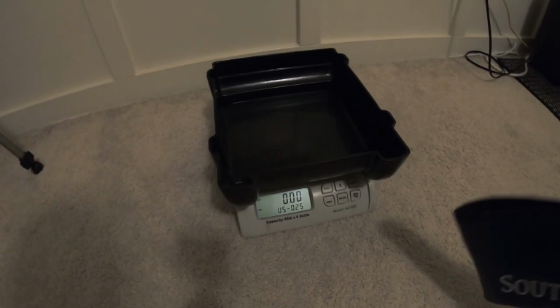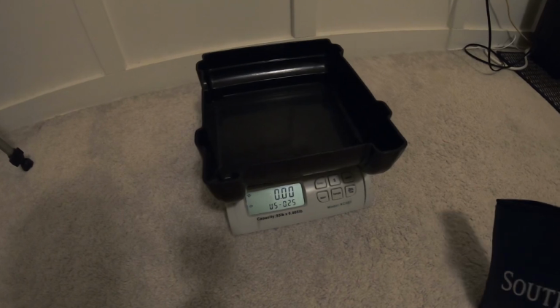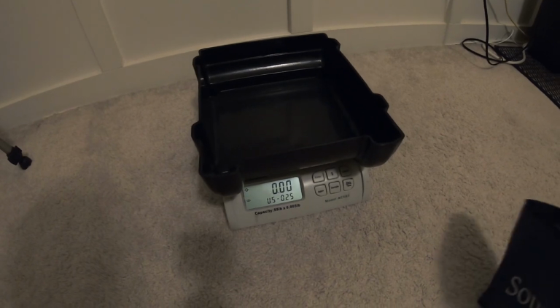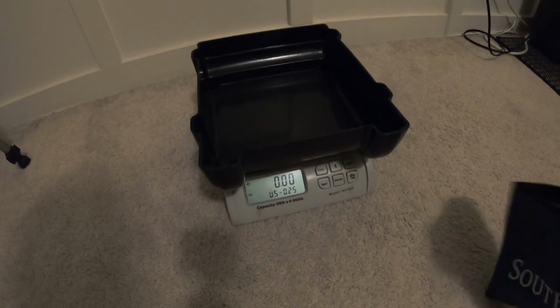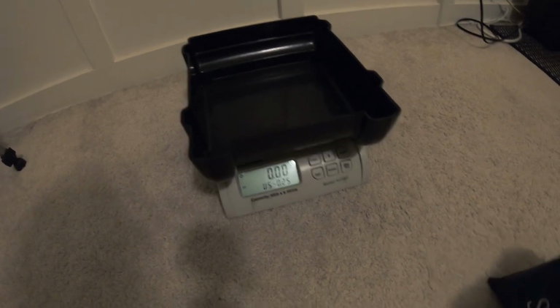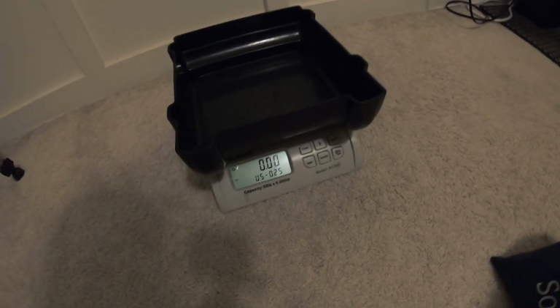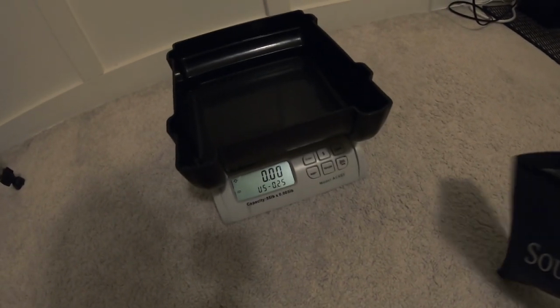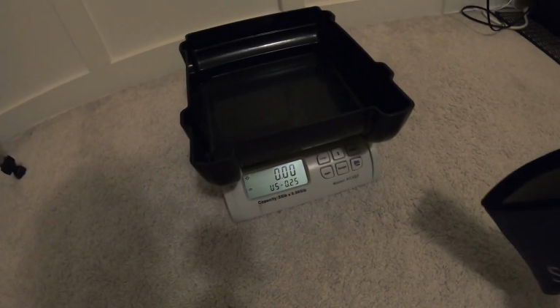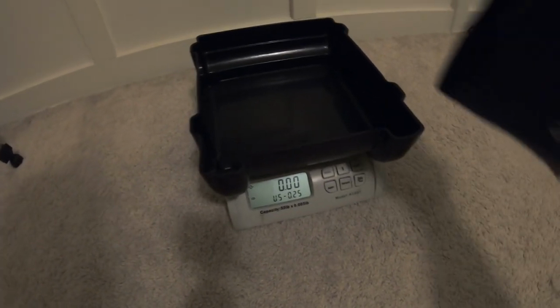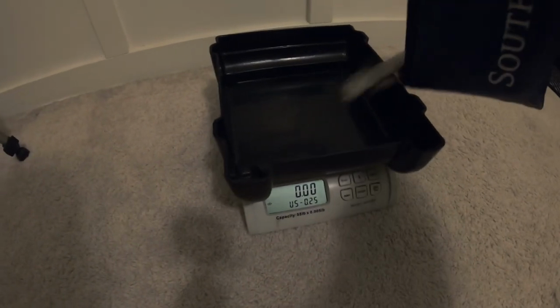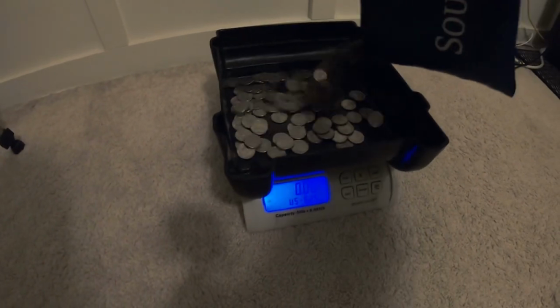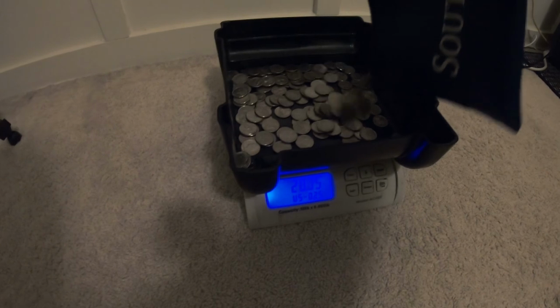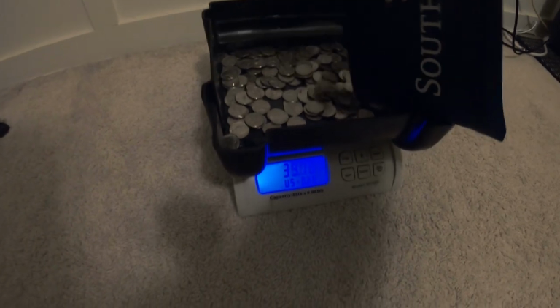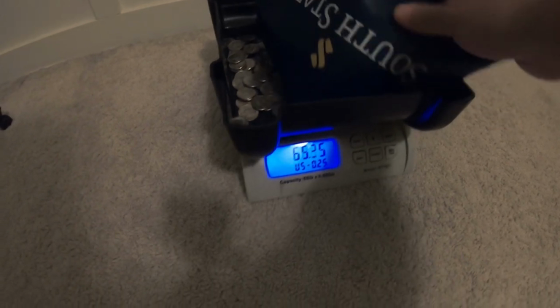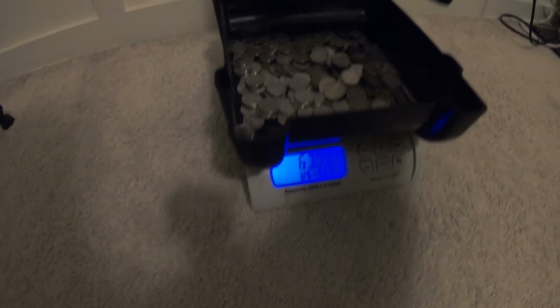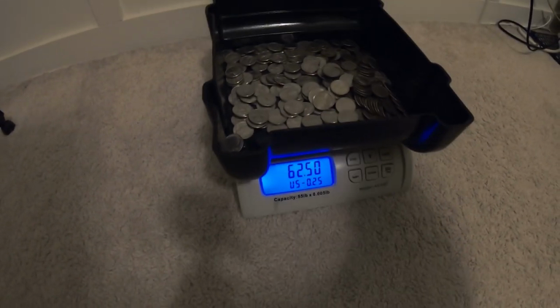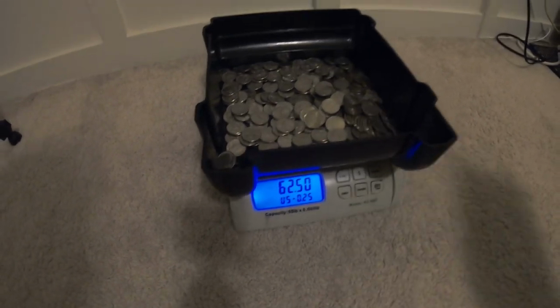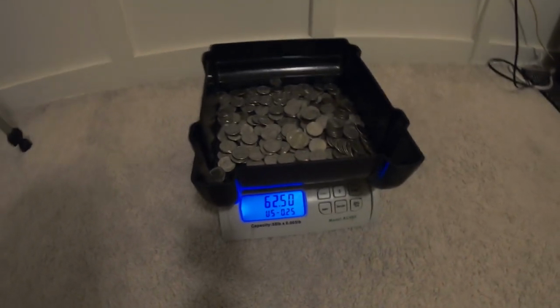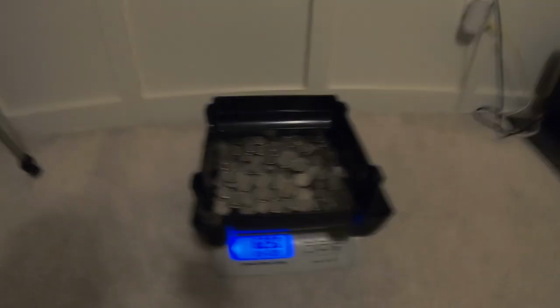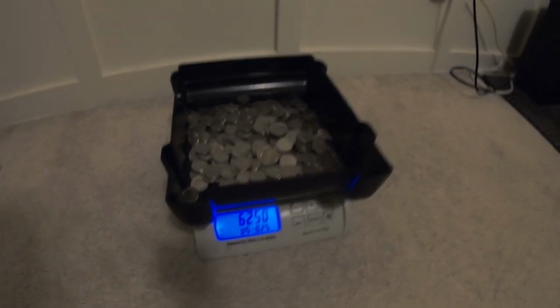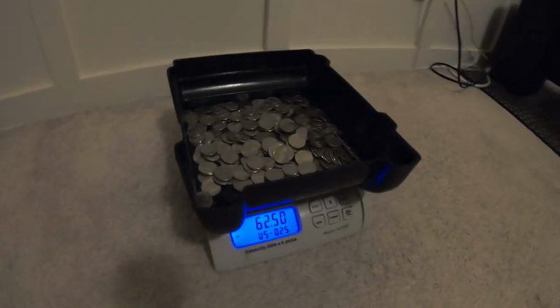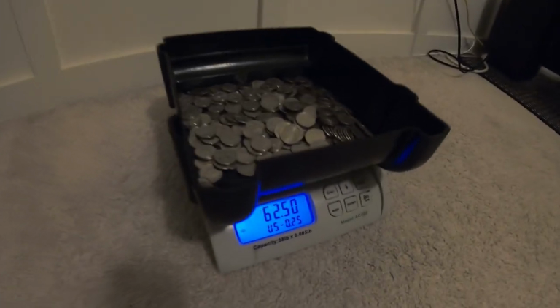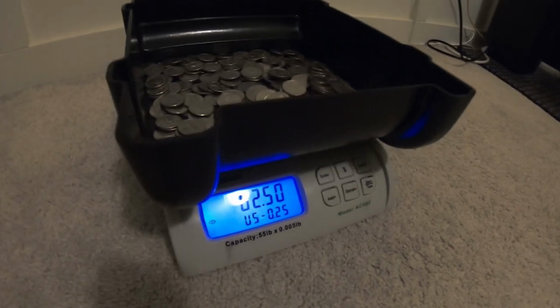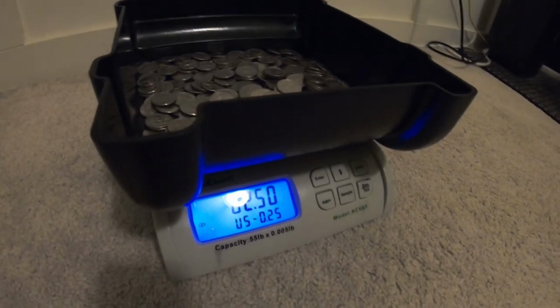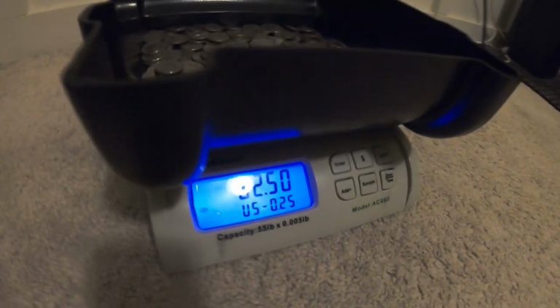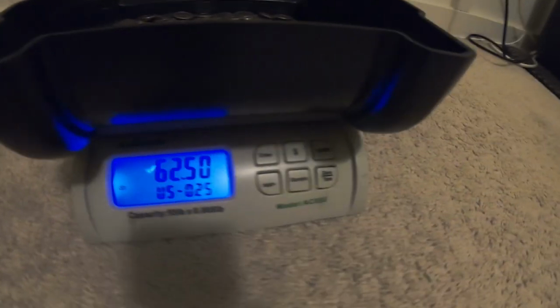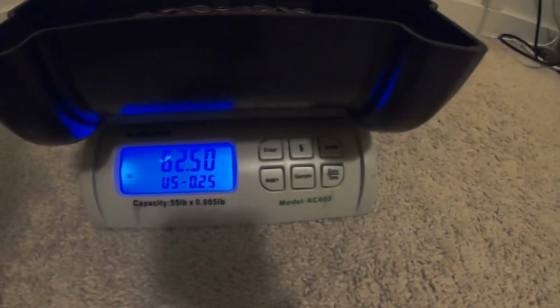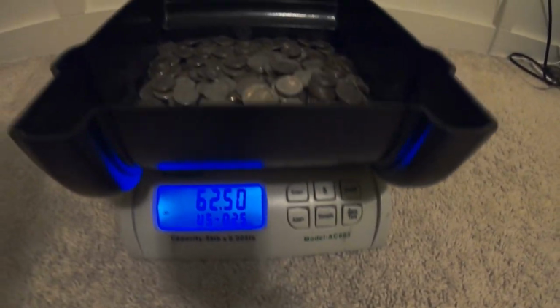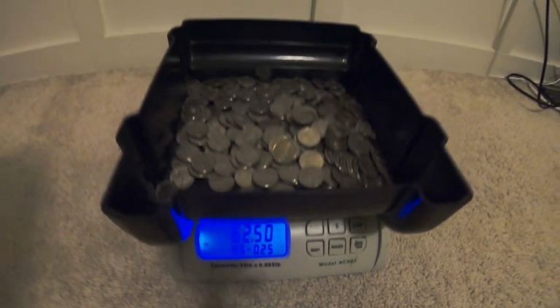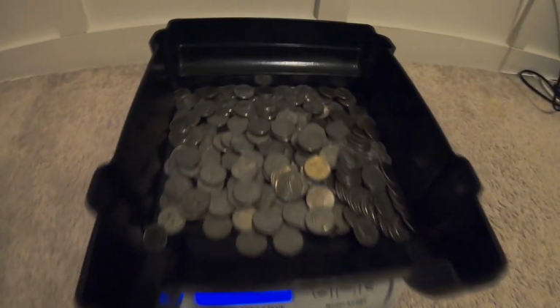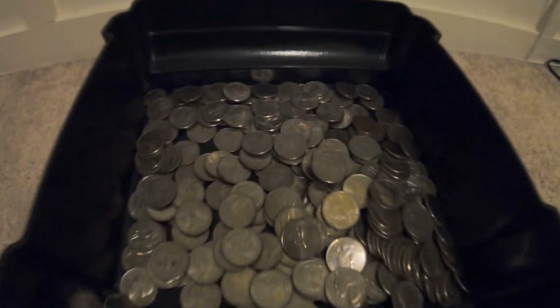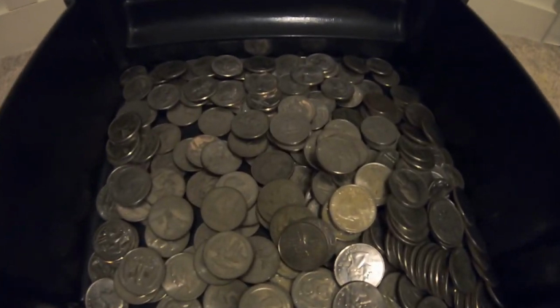Back in the studio — let's pour the coins into the scale to see how much we have. Looks like $62.50 in quarters — not too bad, that's a good start. $62.50 in the quarters, now let's go to the cash next.